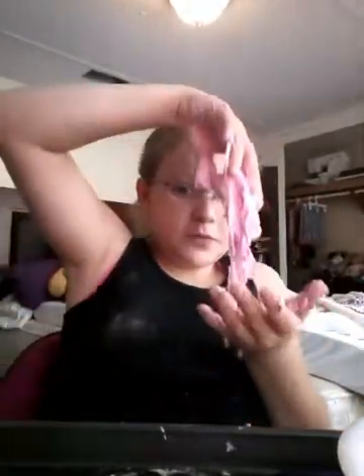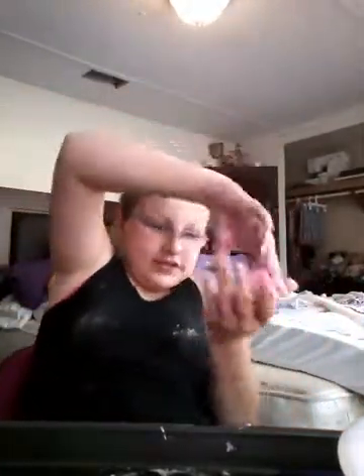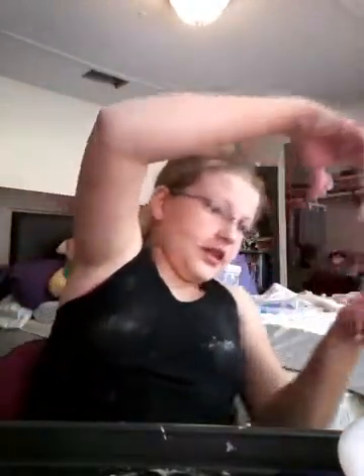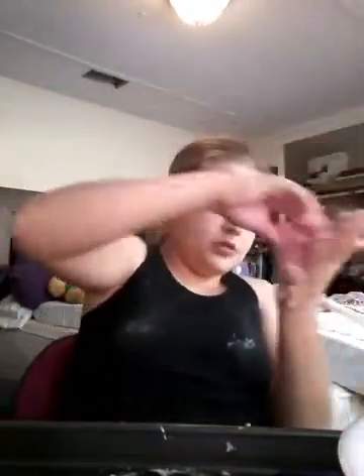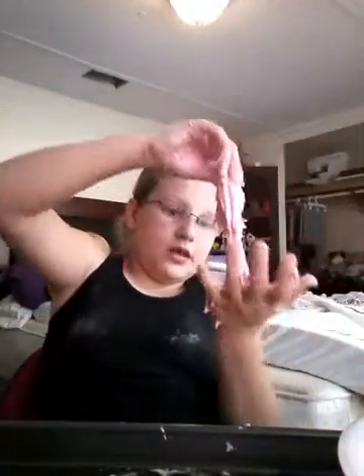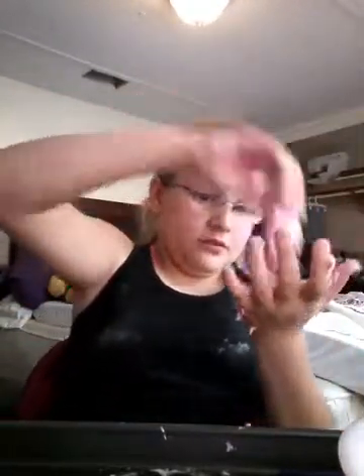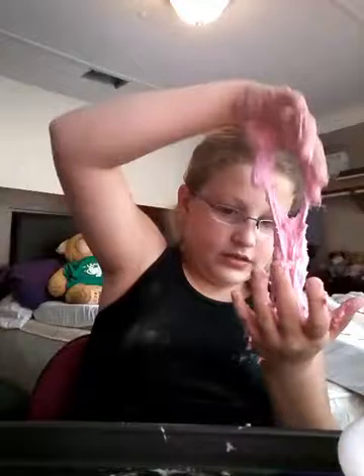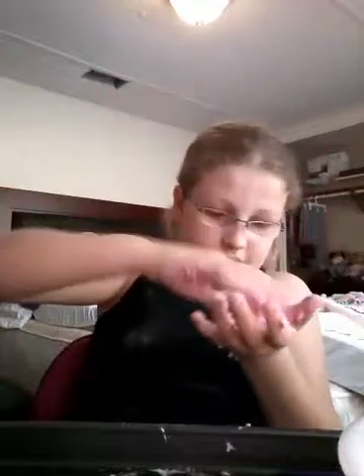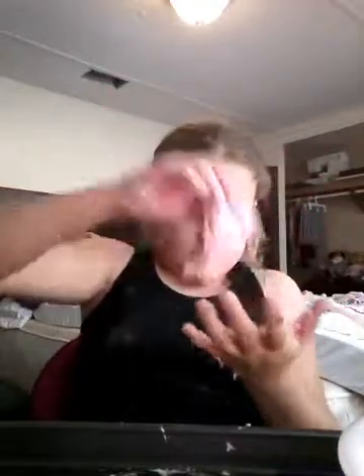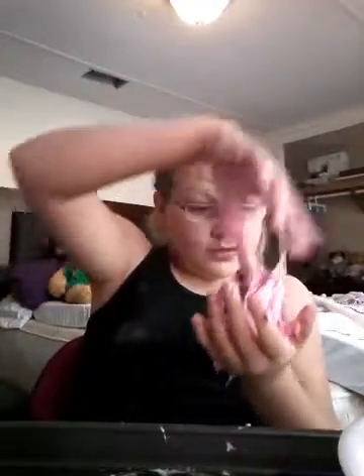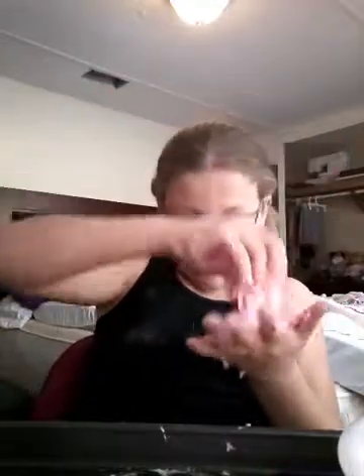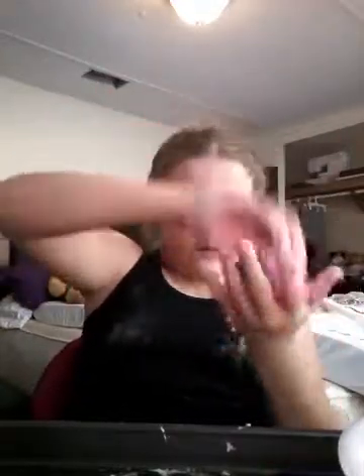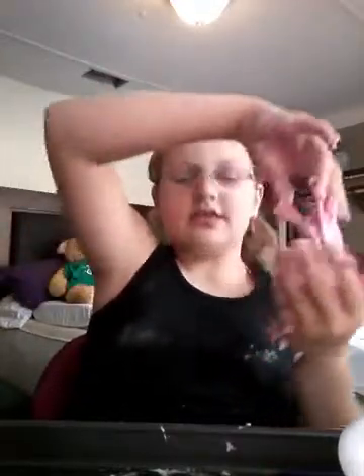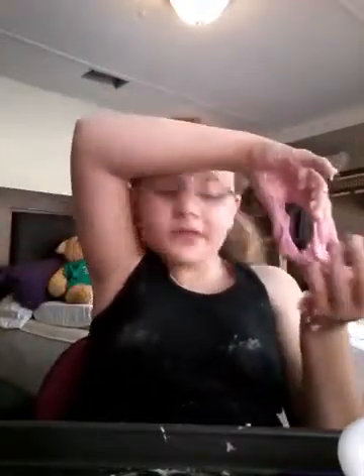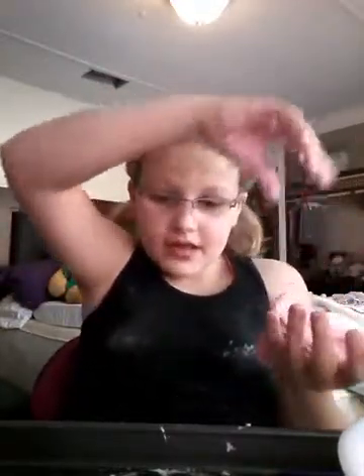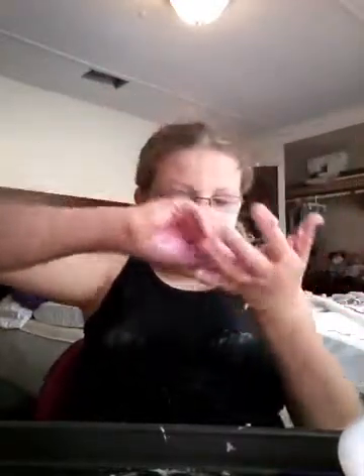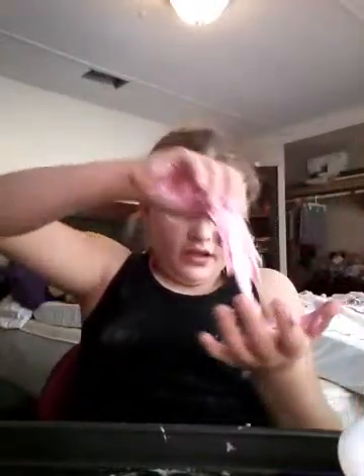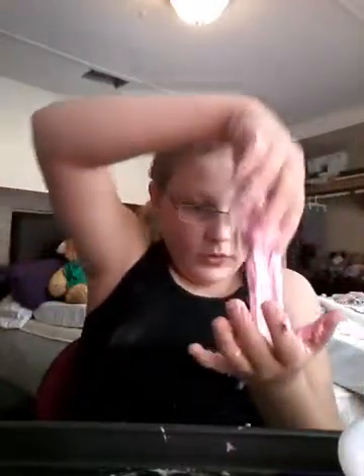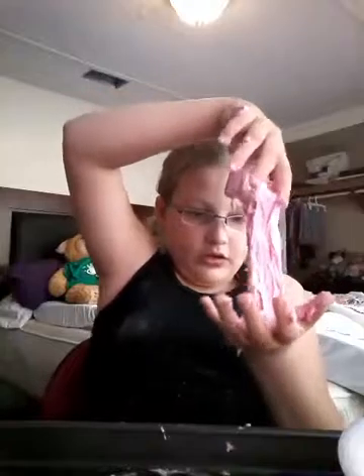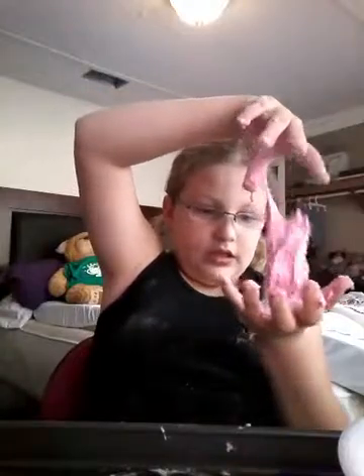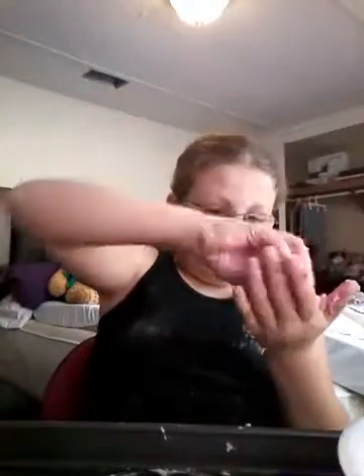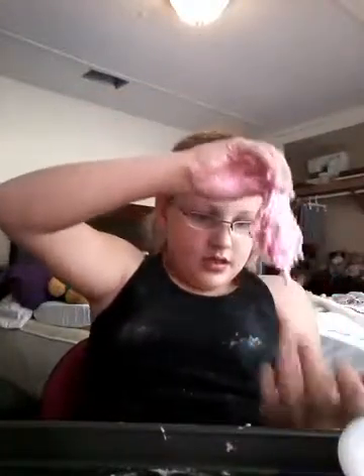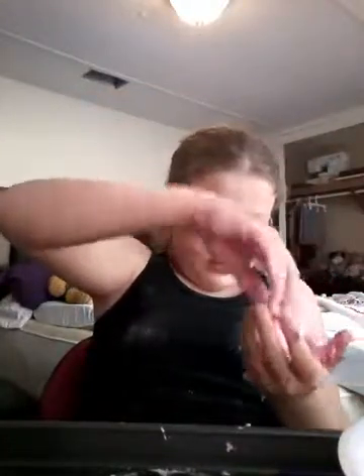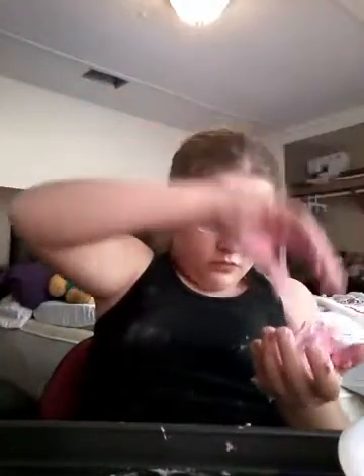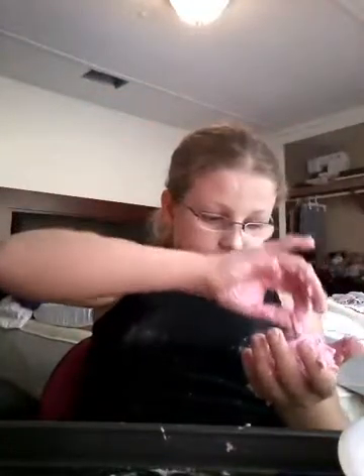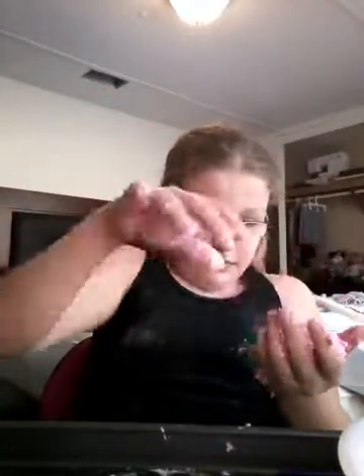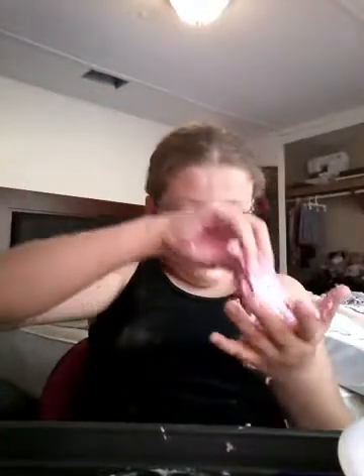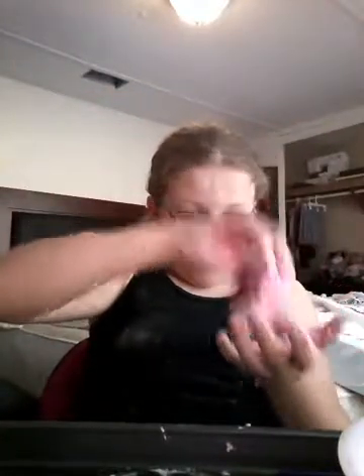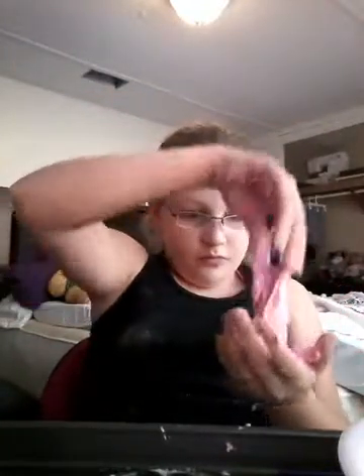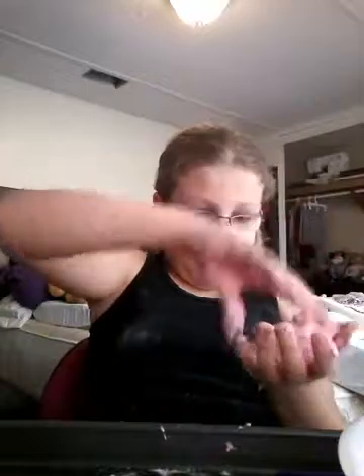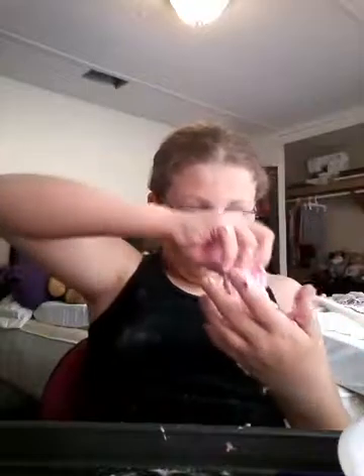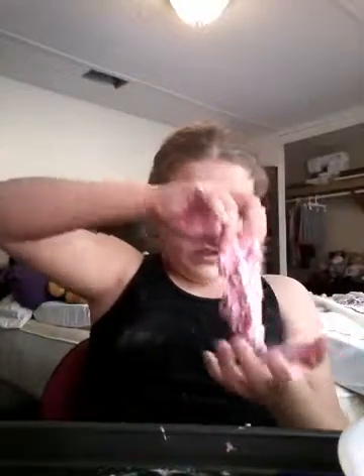This will get stuck to your hands no matter what you do, unless you have so much flour on your surface — but that will be too much flour, and it will dry up way quicker.